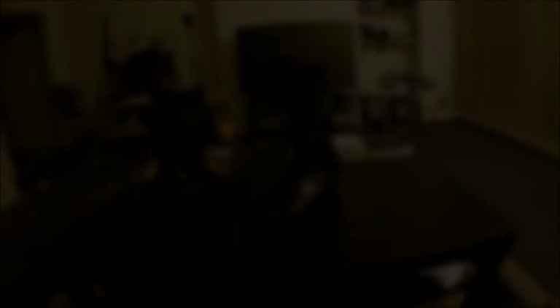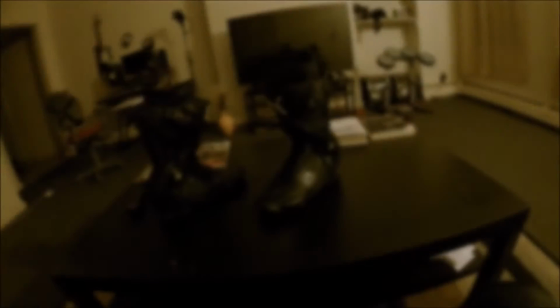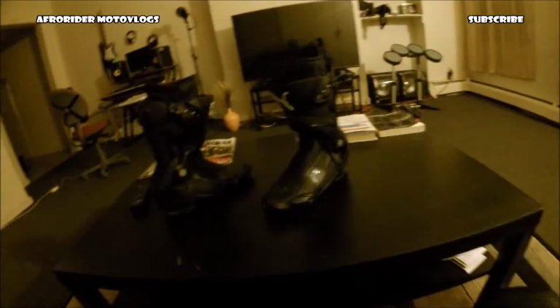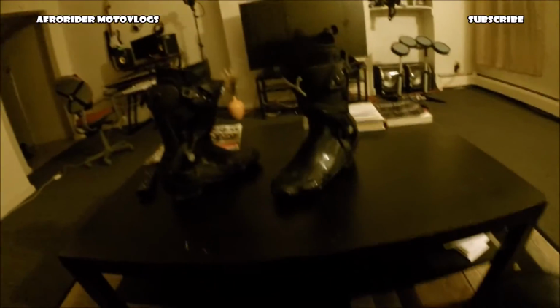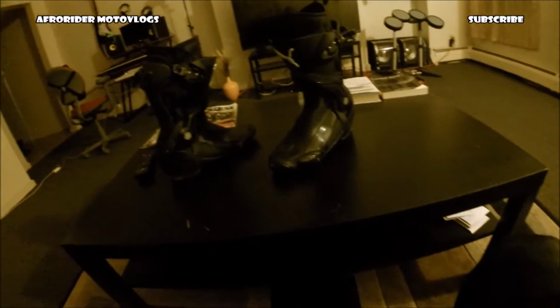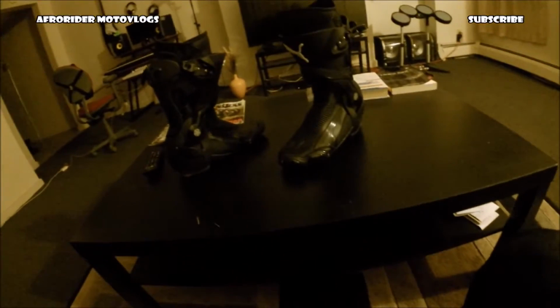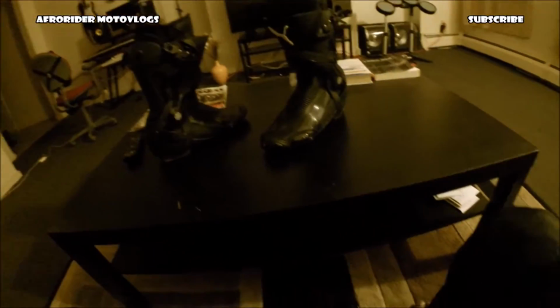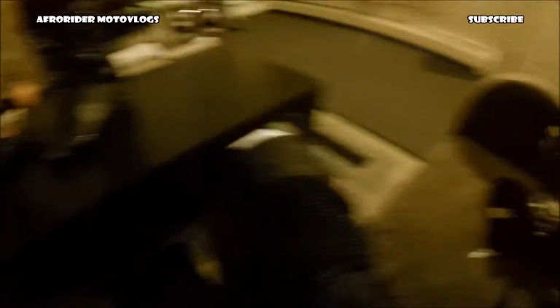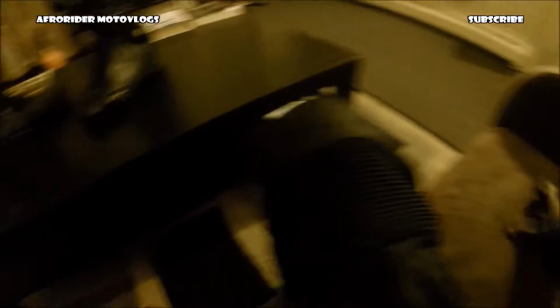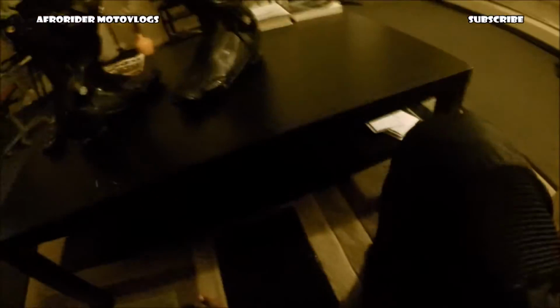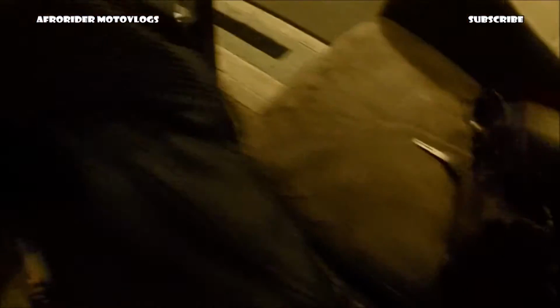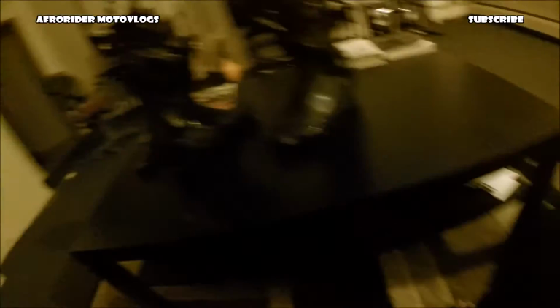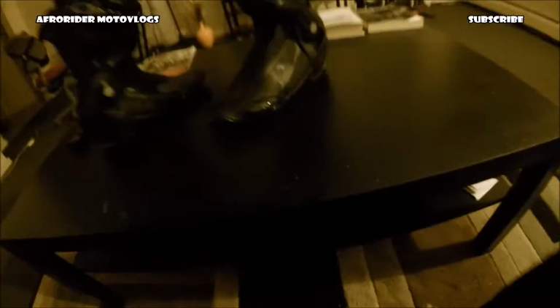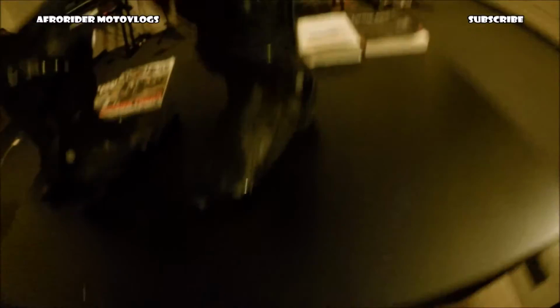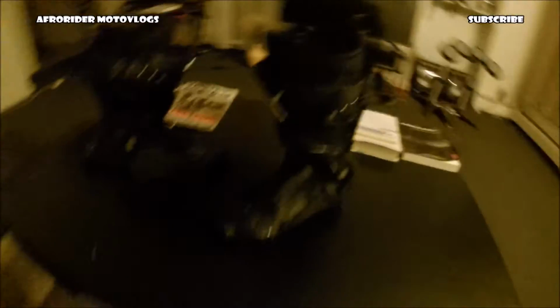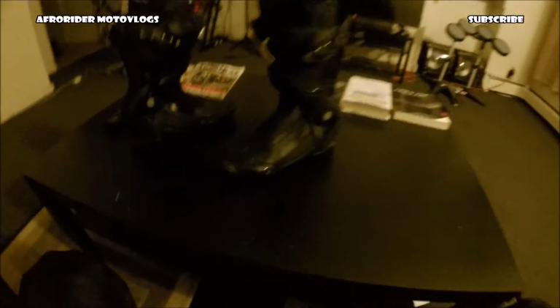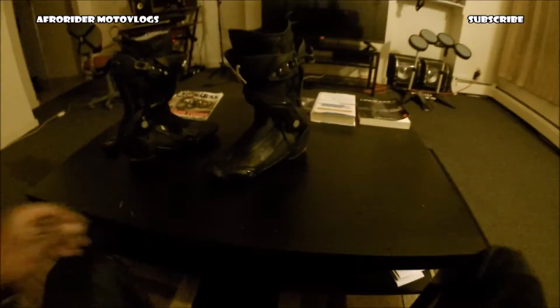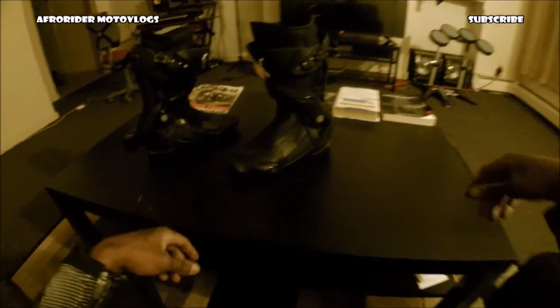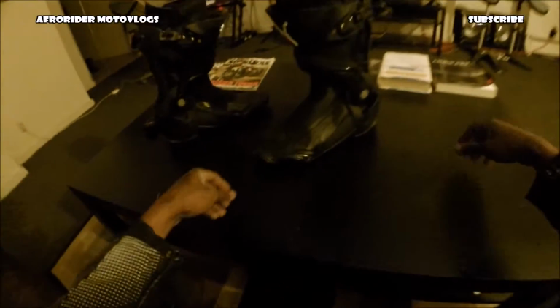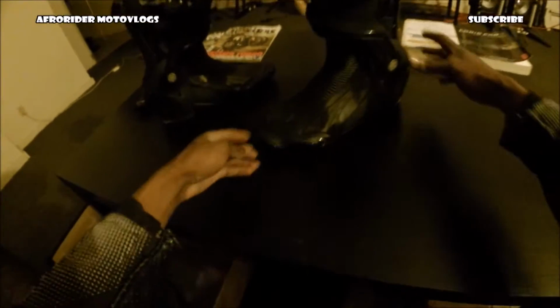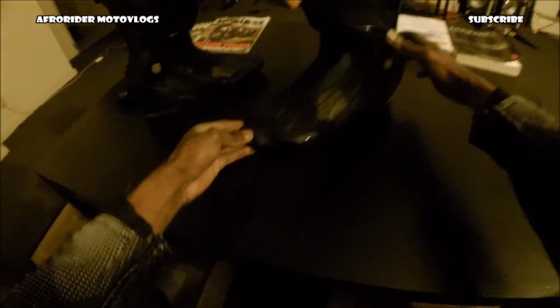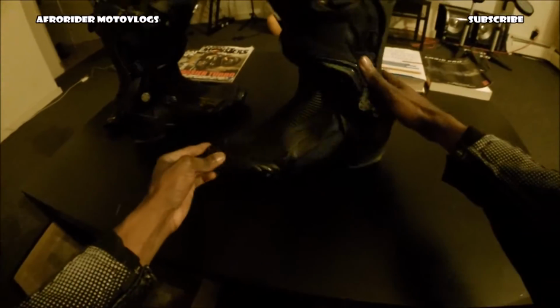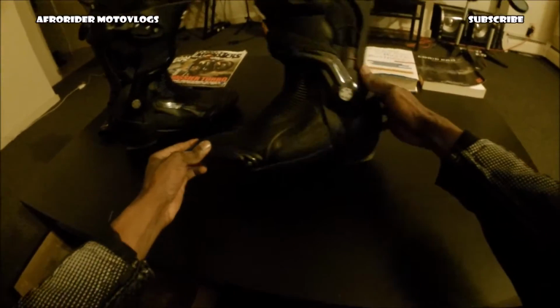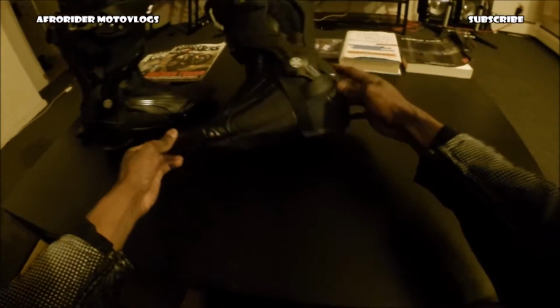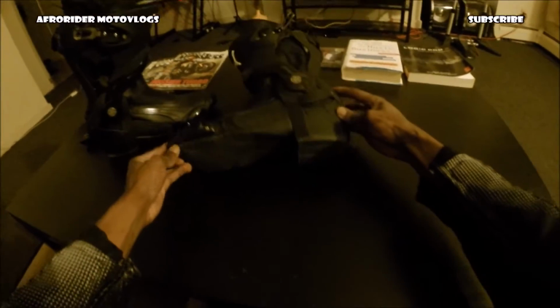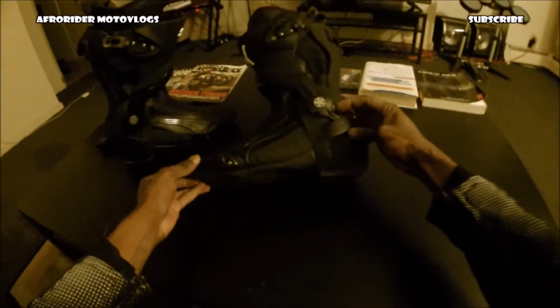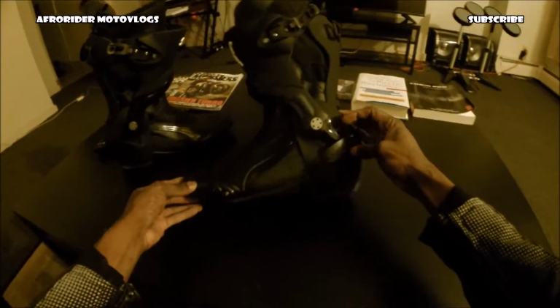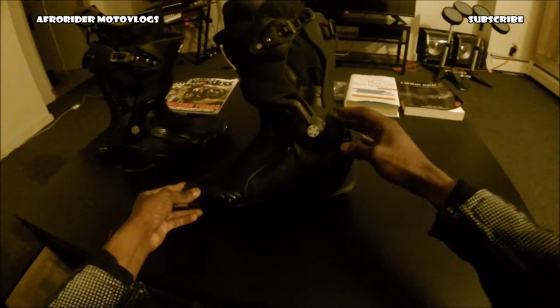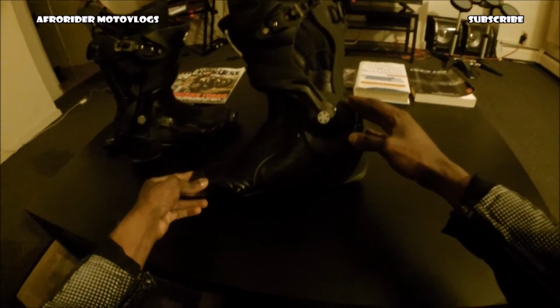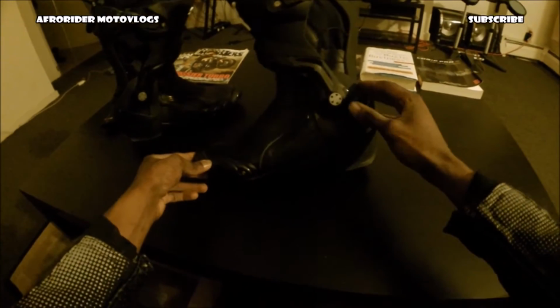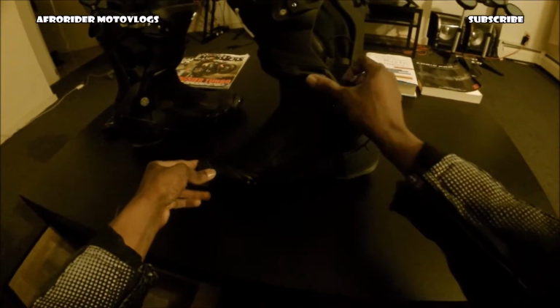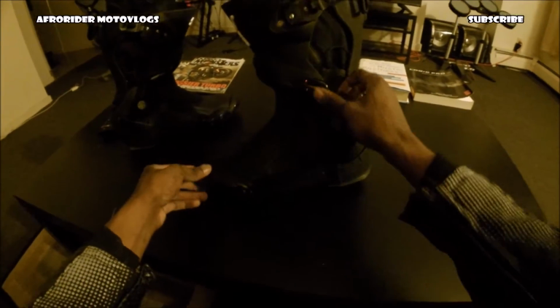Hey guys, this is Alpharider. I'm finally doing the review of my Puma 1000 V4s.